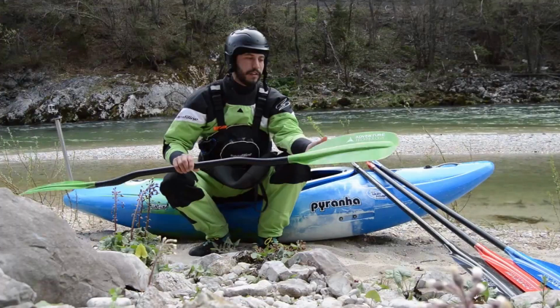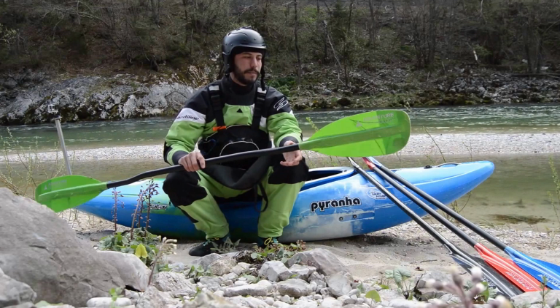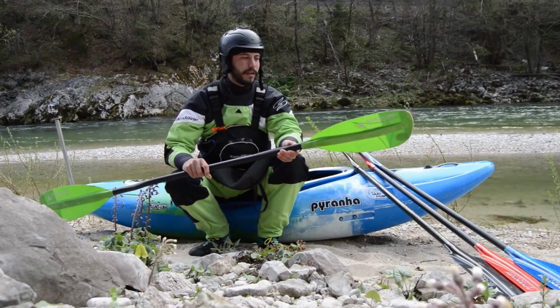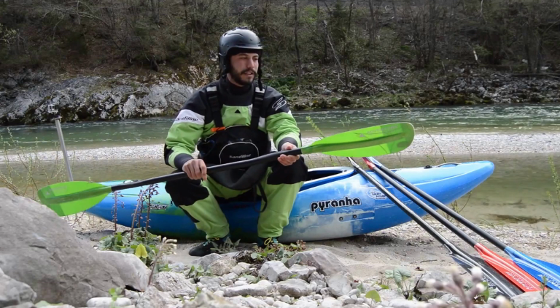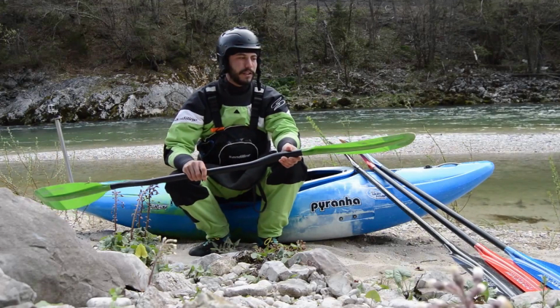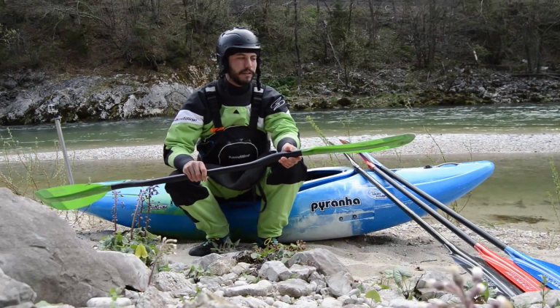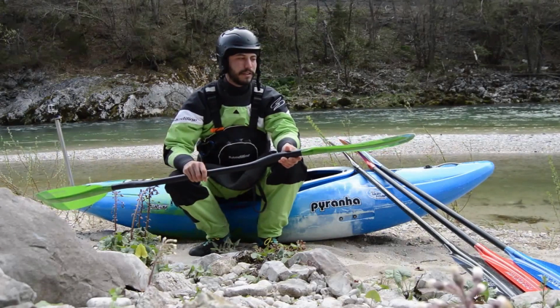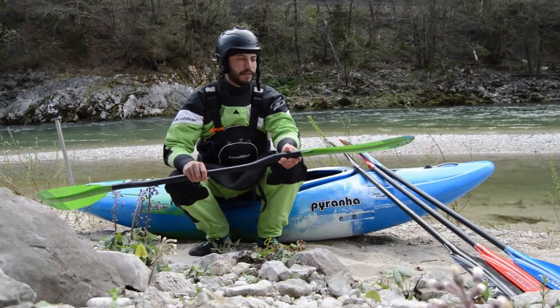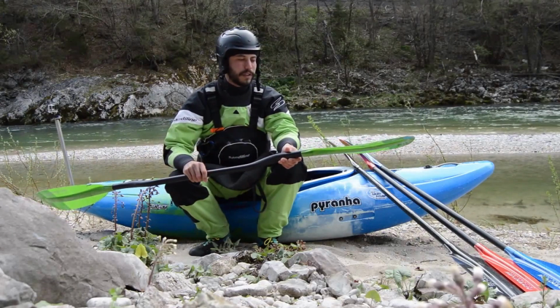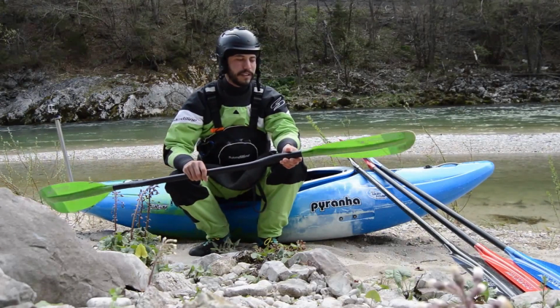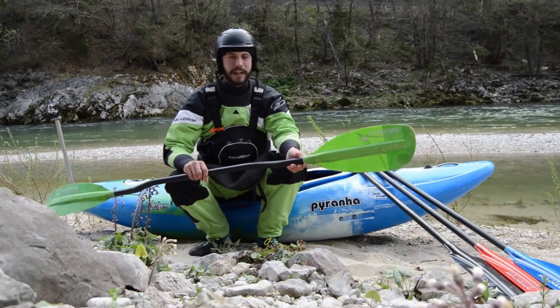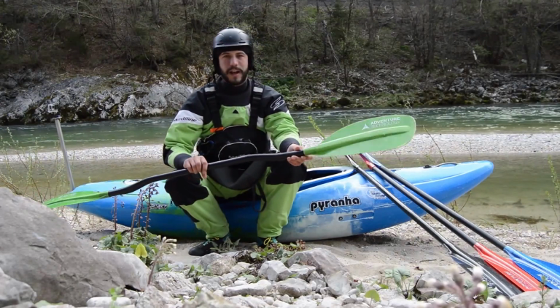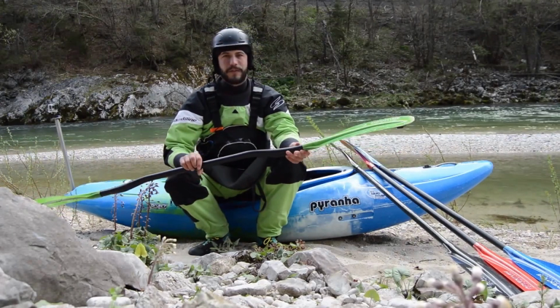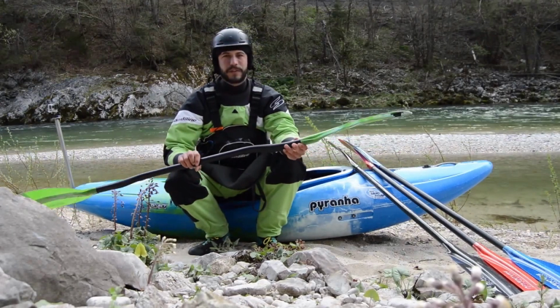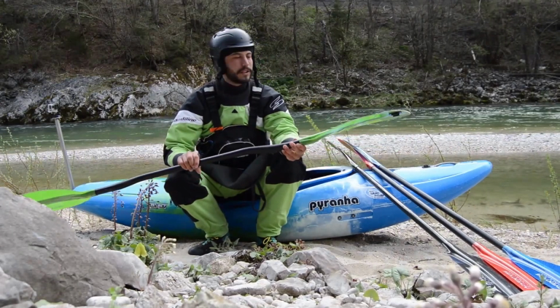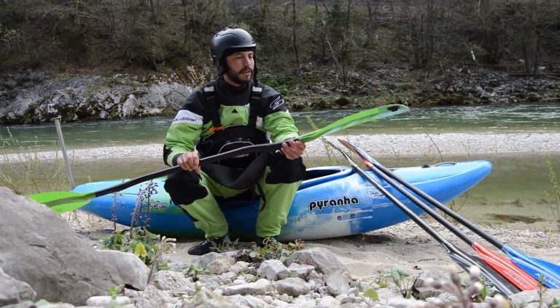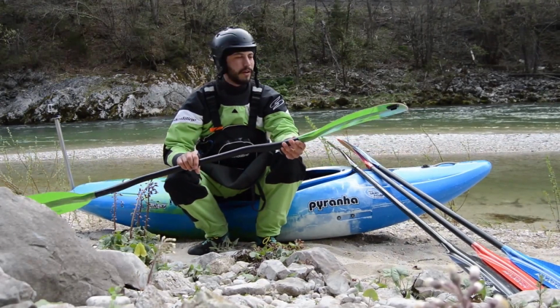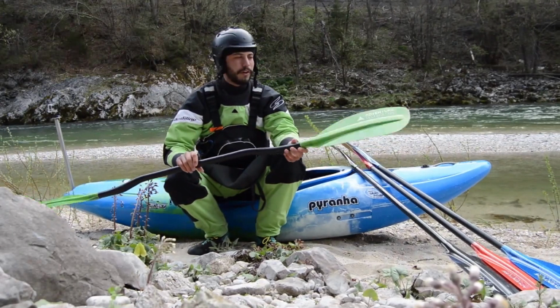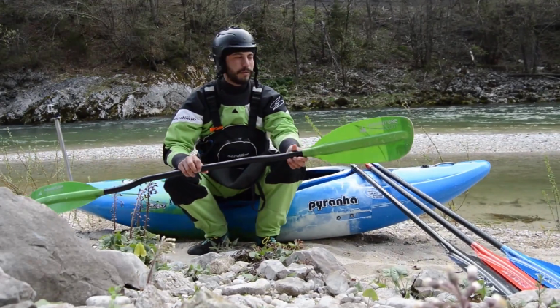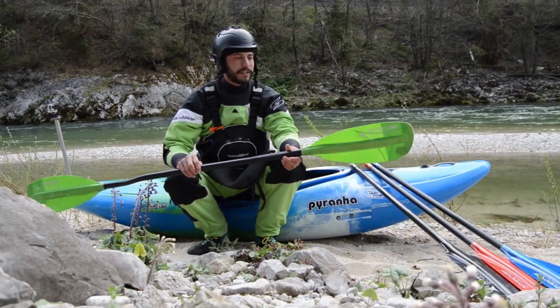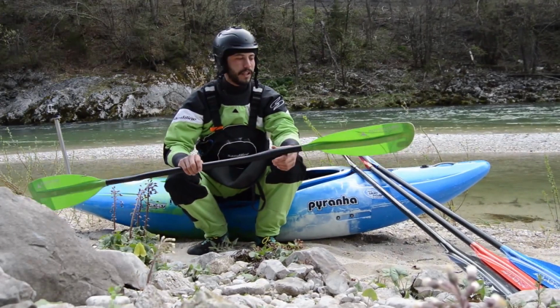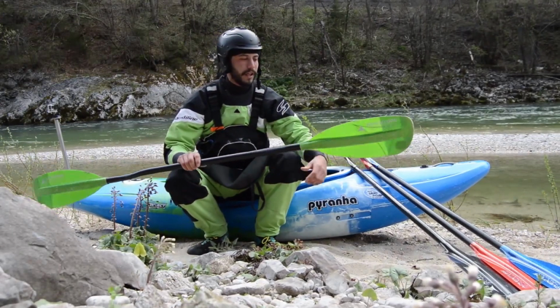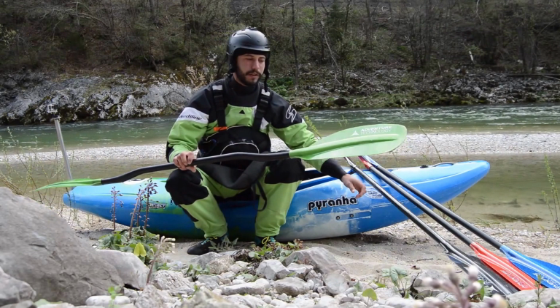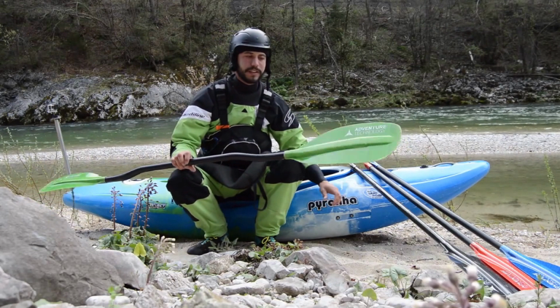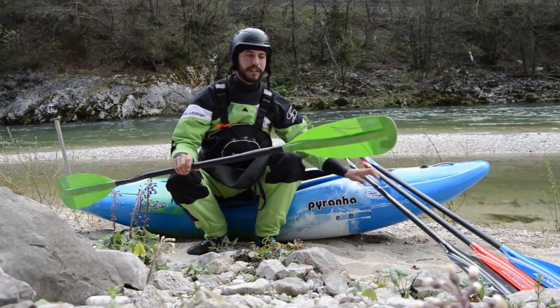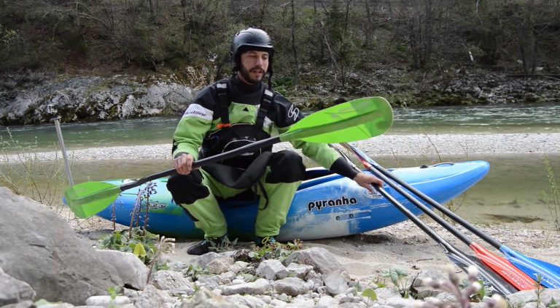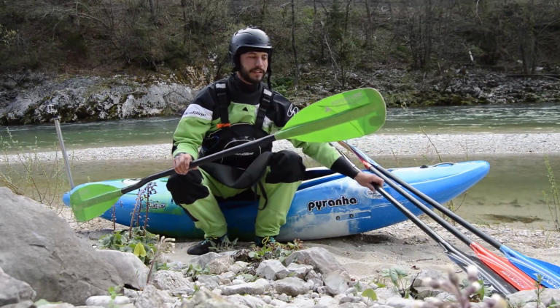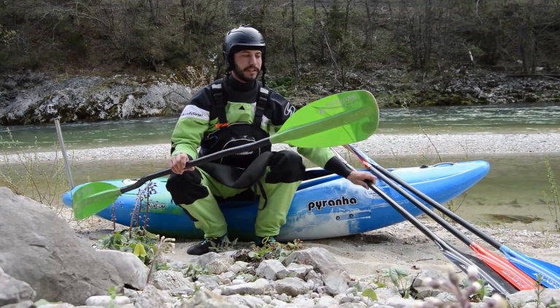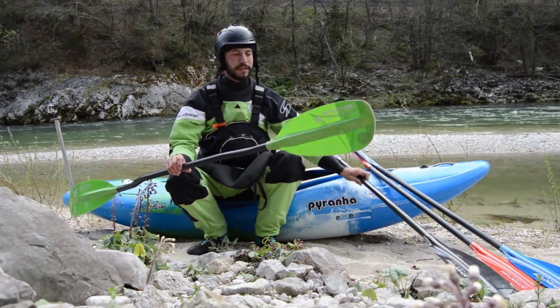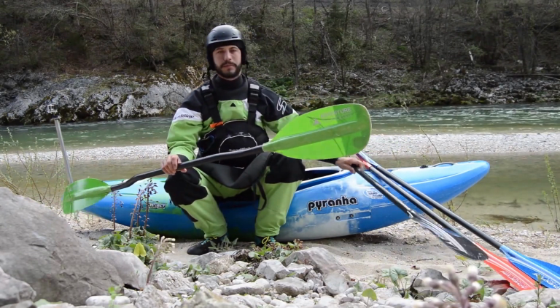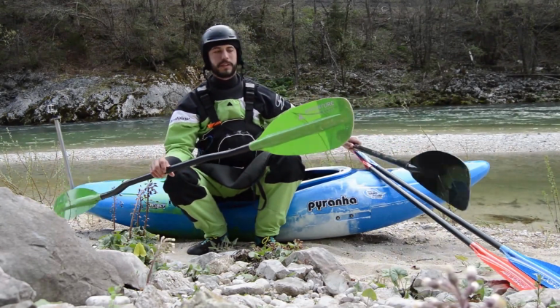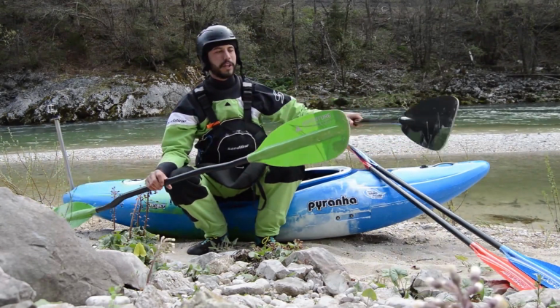This paddle has been used for a season and a half, especially on low volume creeks, and you can see that the blade is still the same shape.